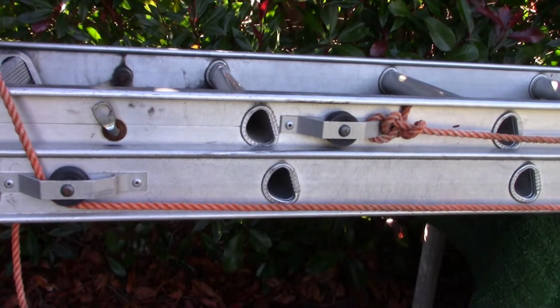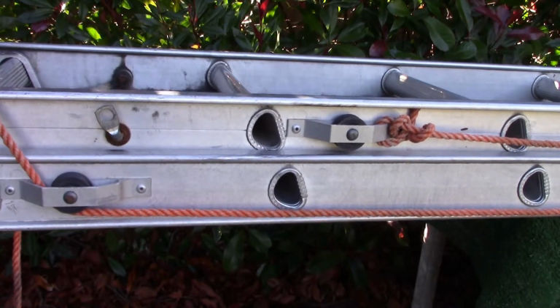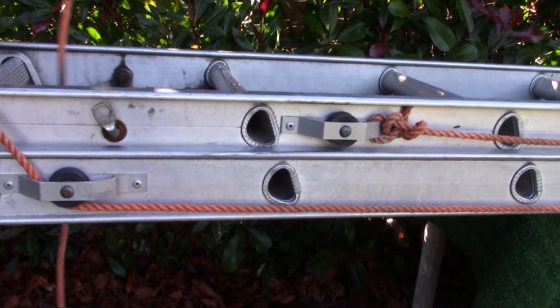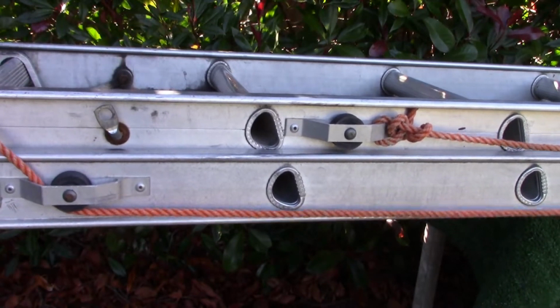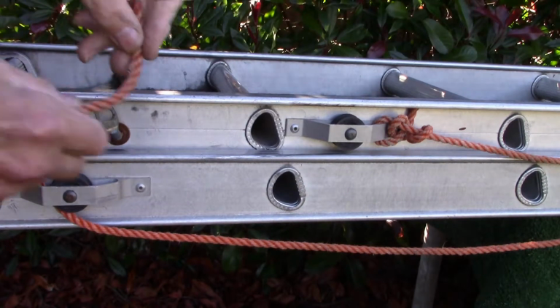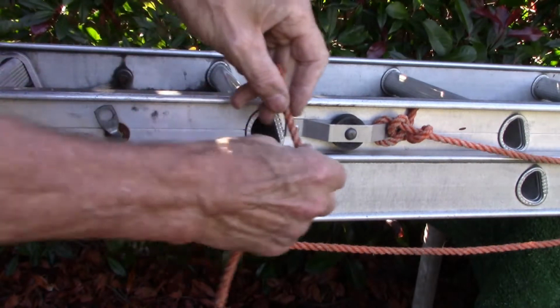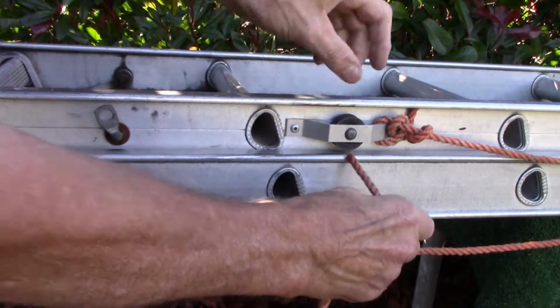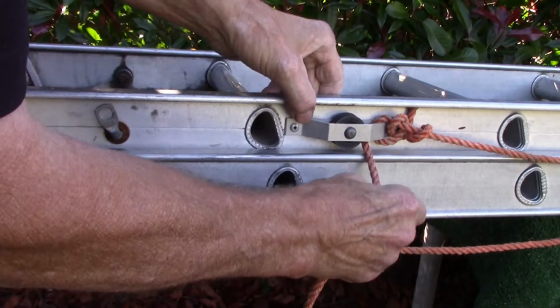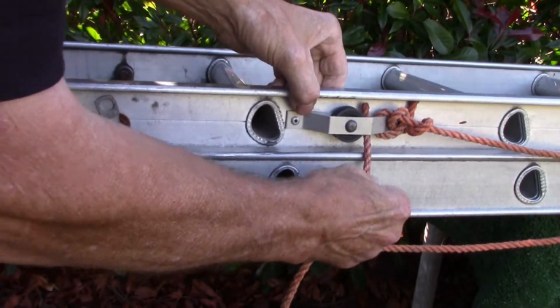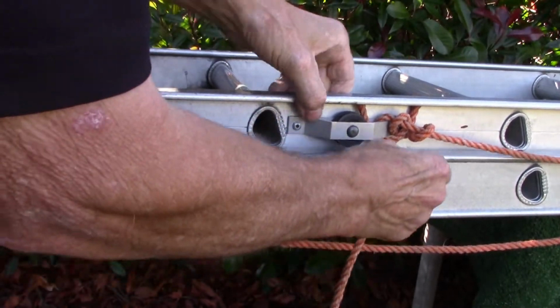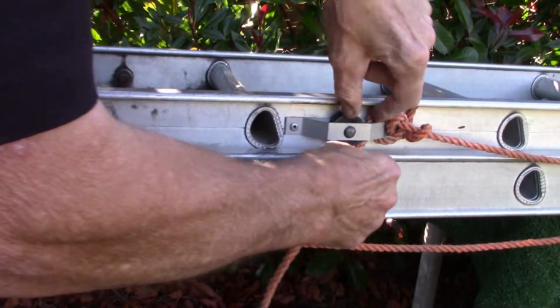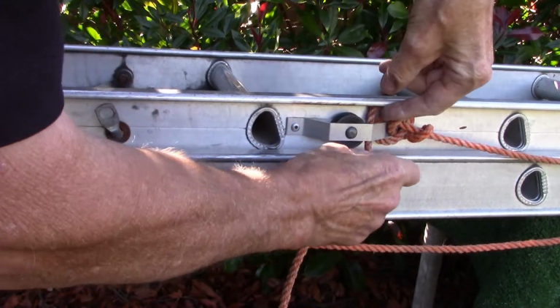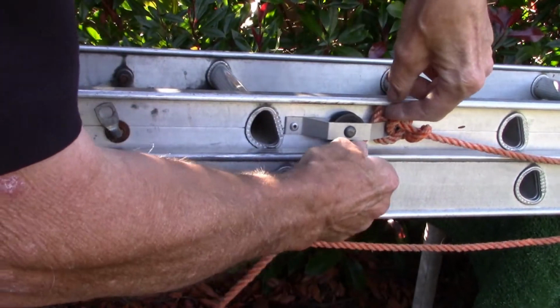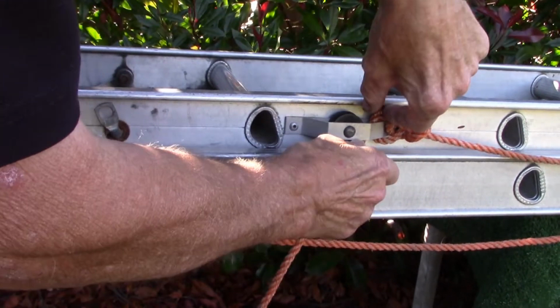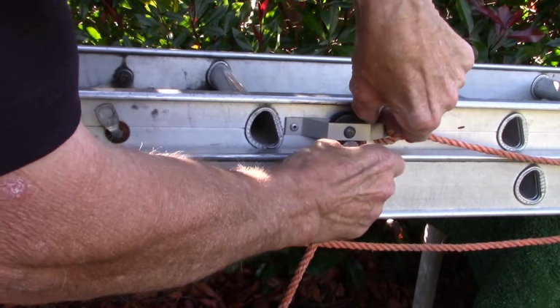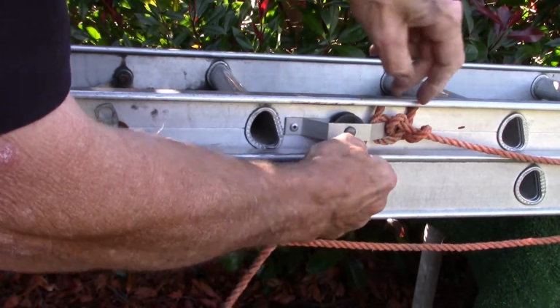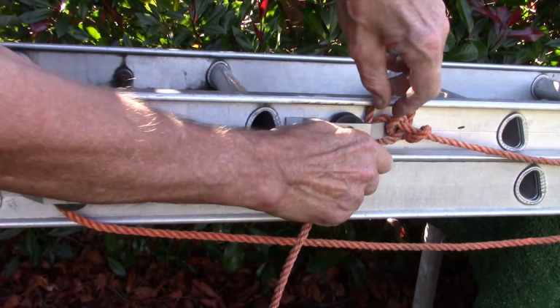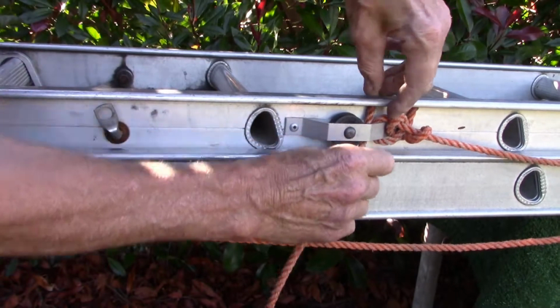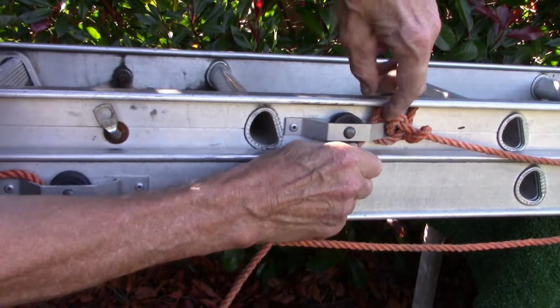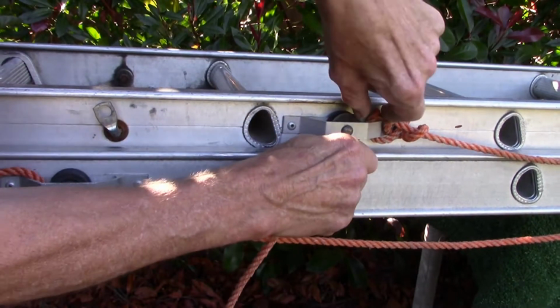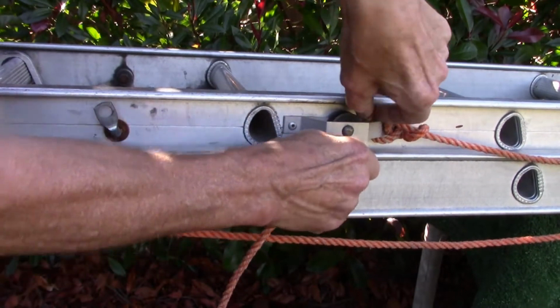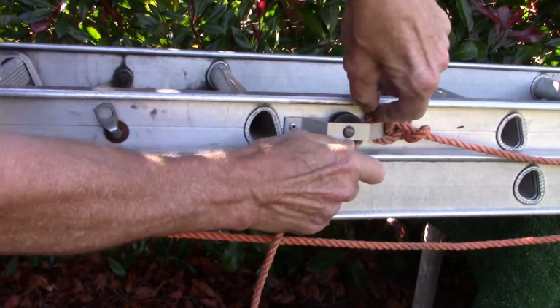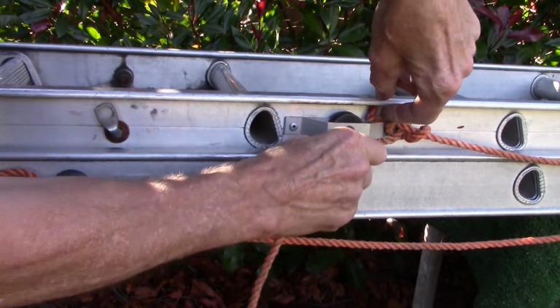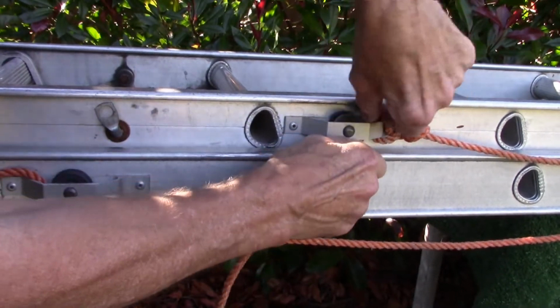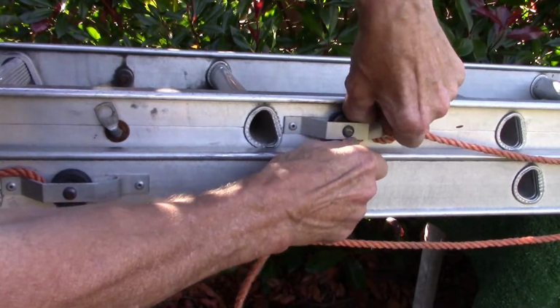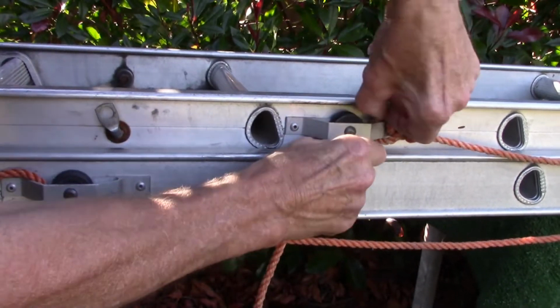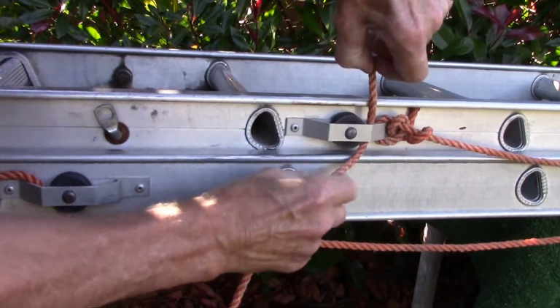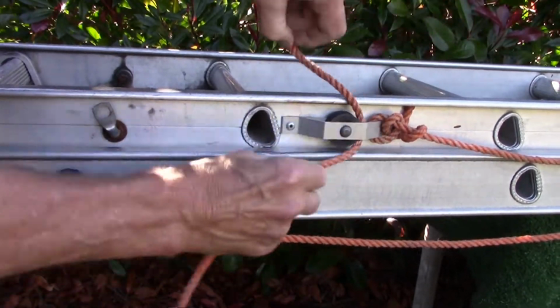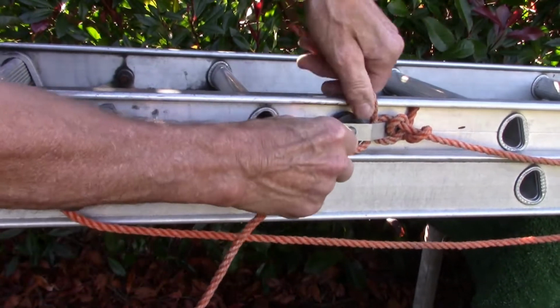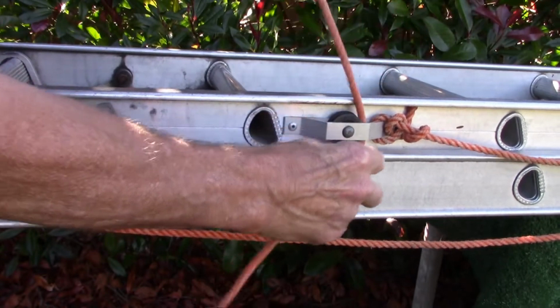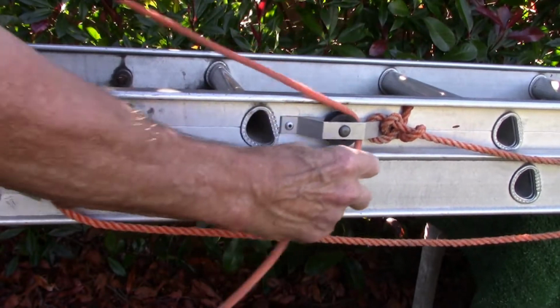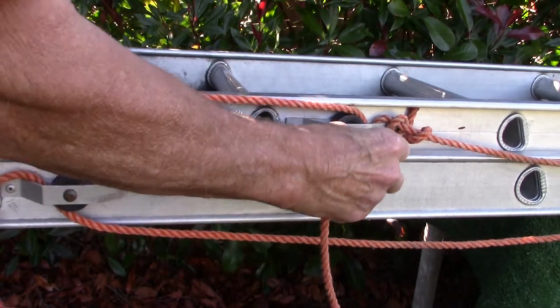Now it goes through here, and up here, and we'll get all the — like that.